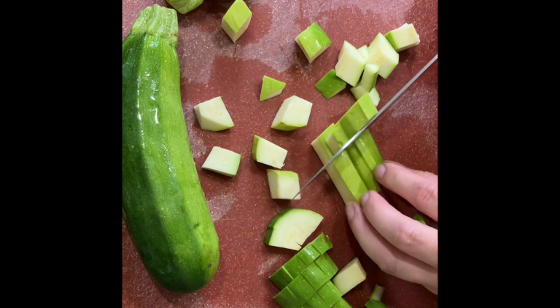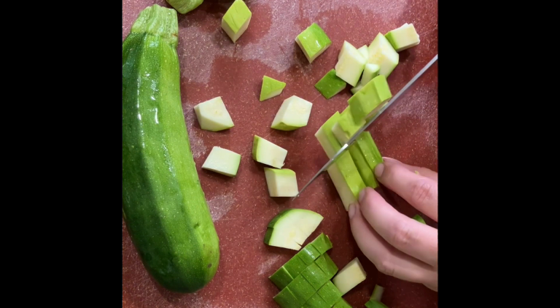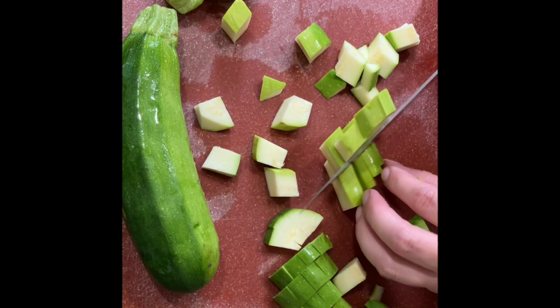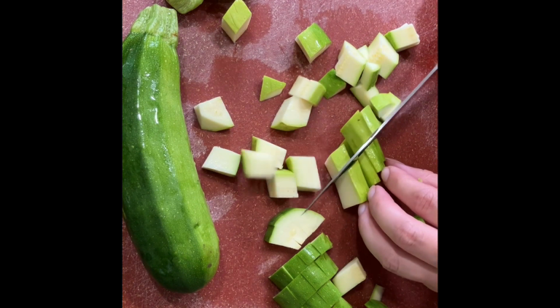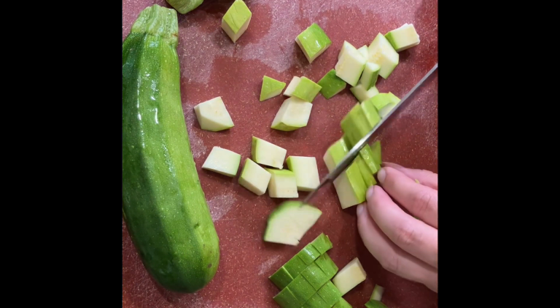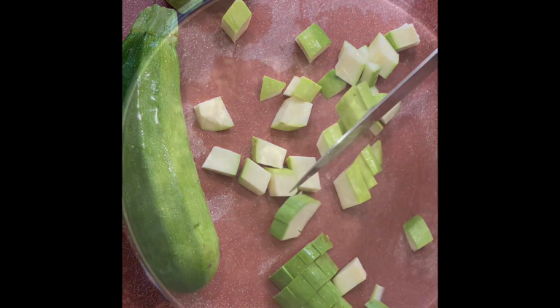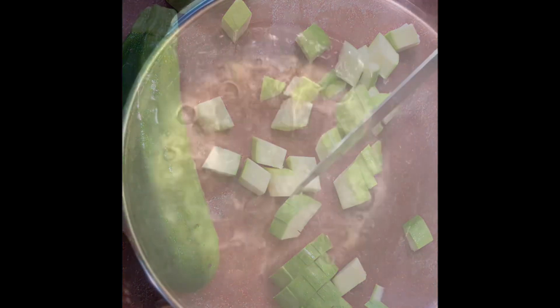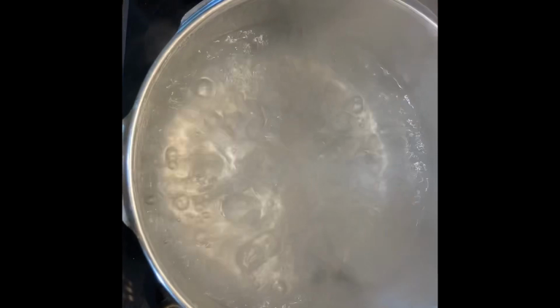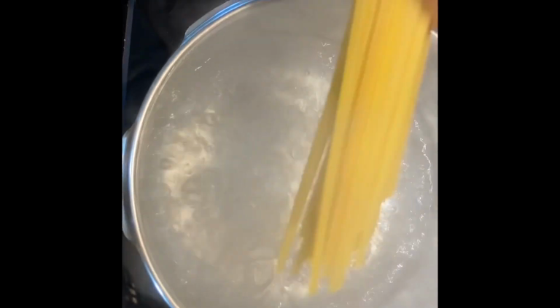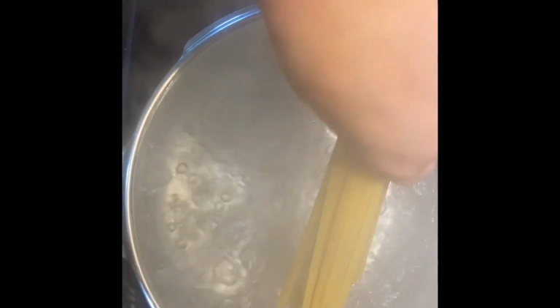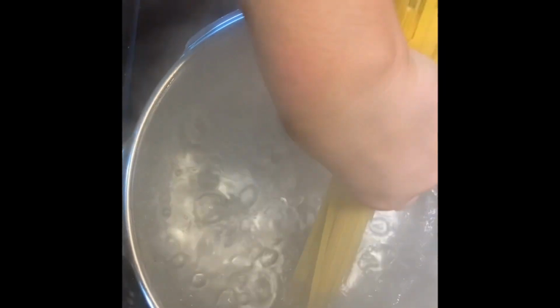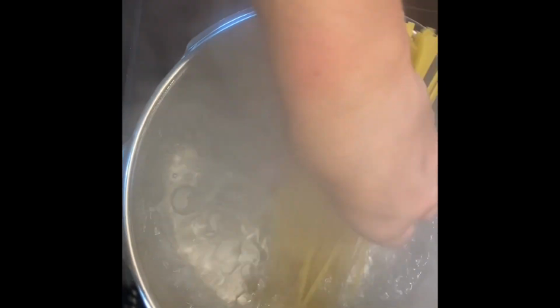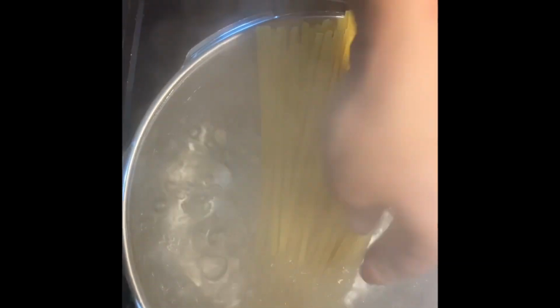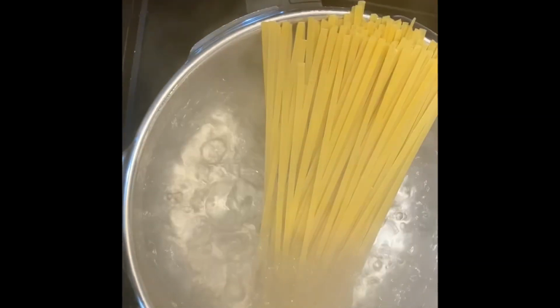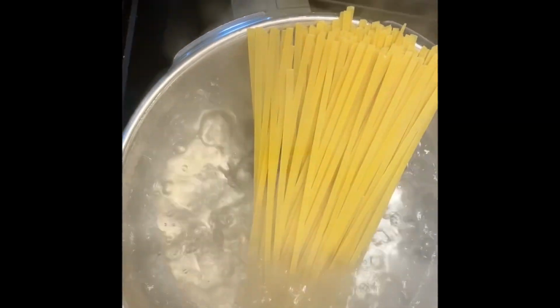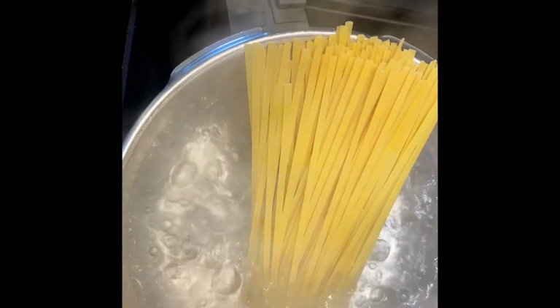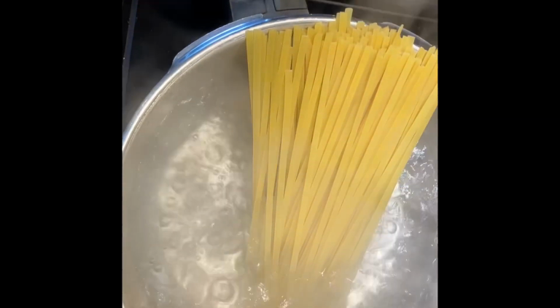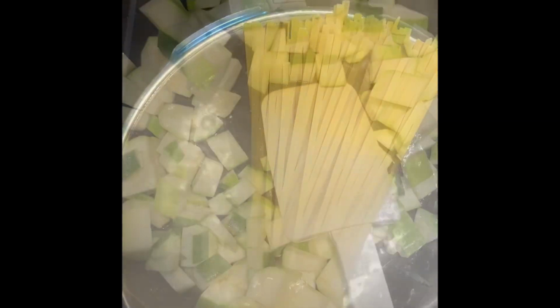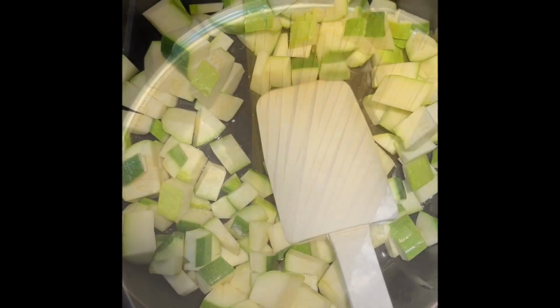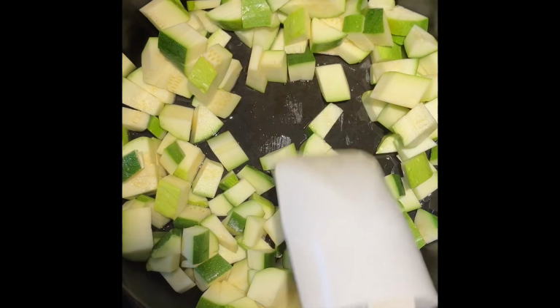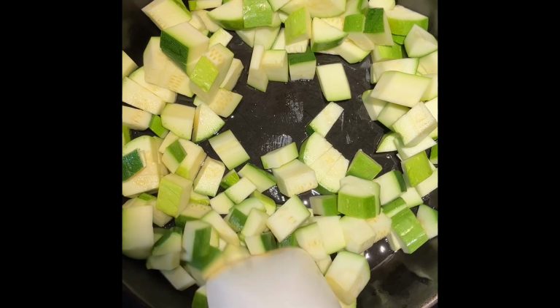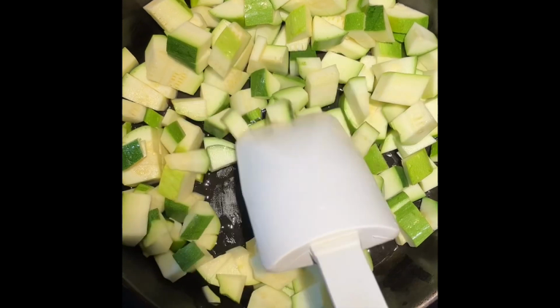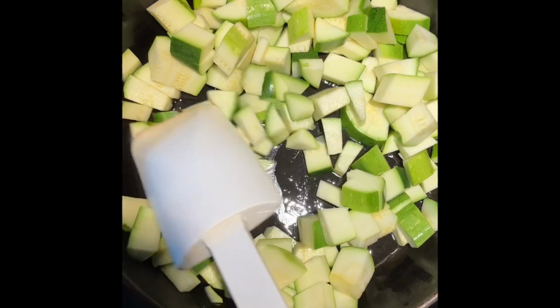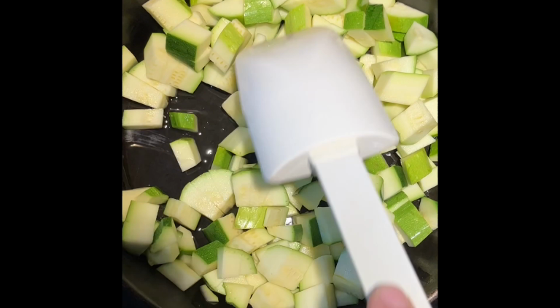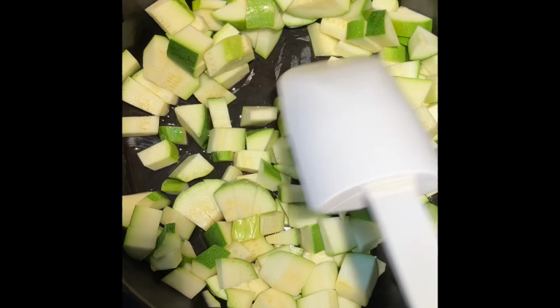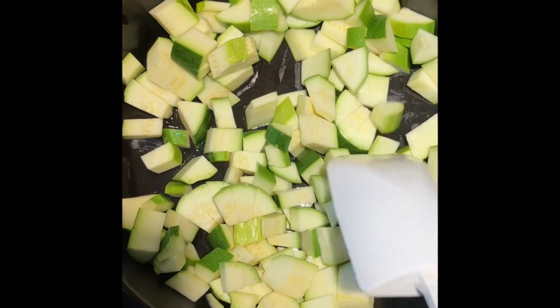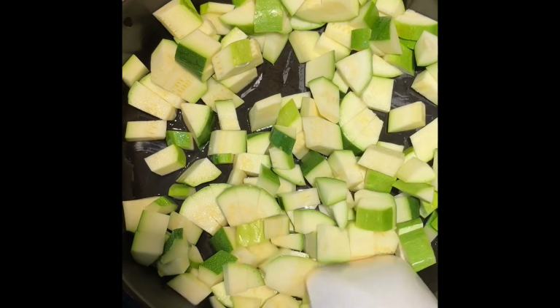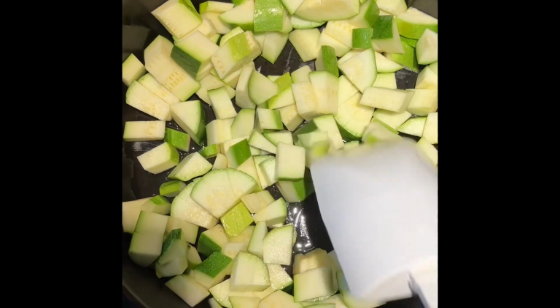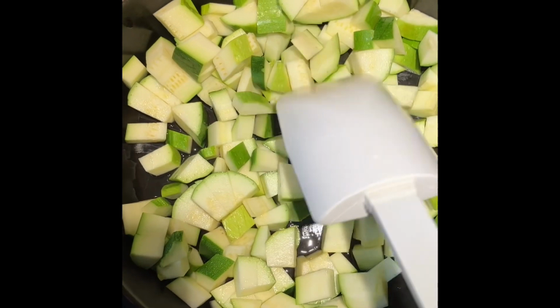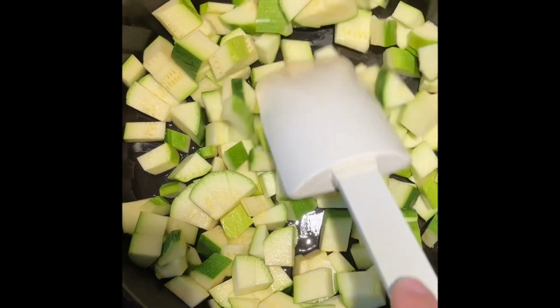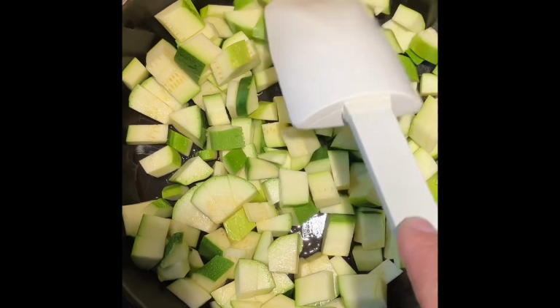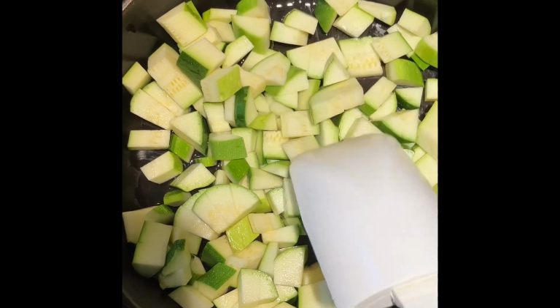Set that aside and then start working on your fettuccine noodles. If you're doing the Weight Watchers portion of it, you want eight ounces weighed of uncooked fettuccine noodles.